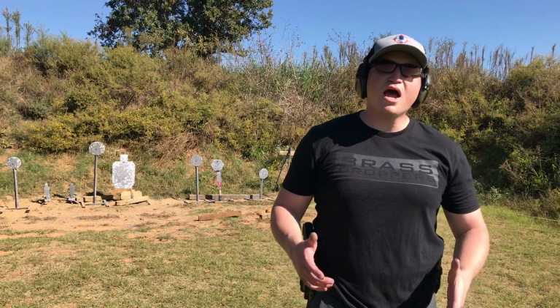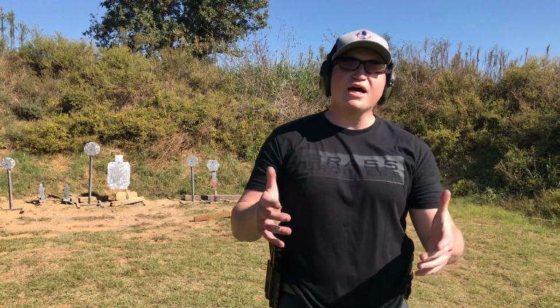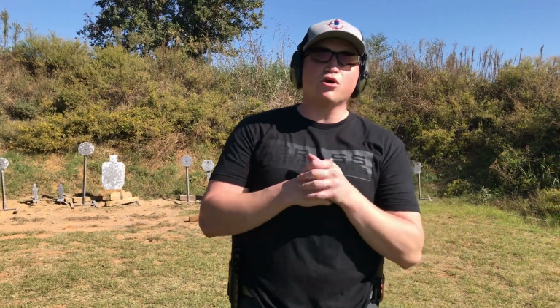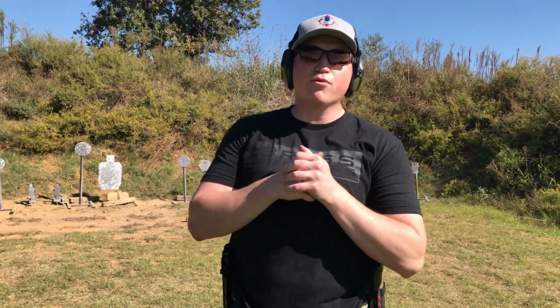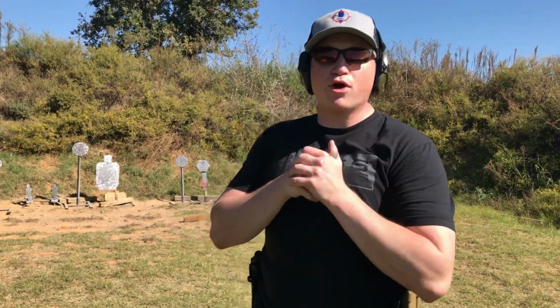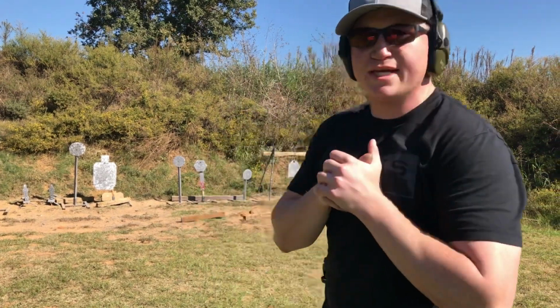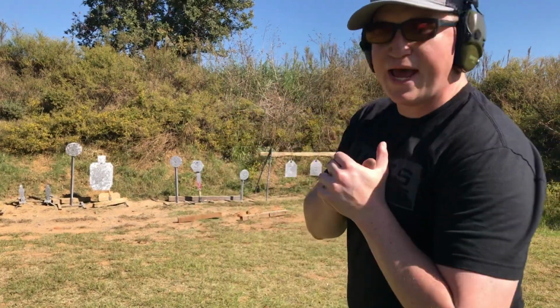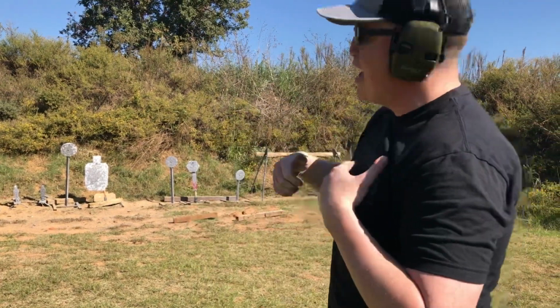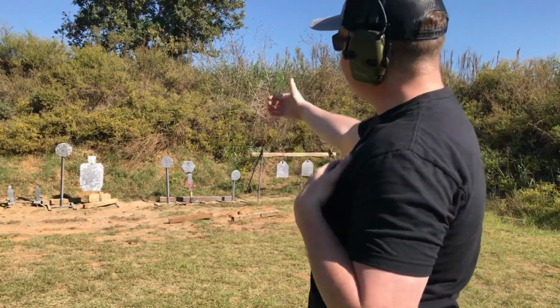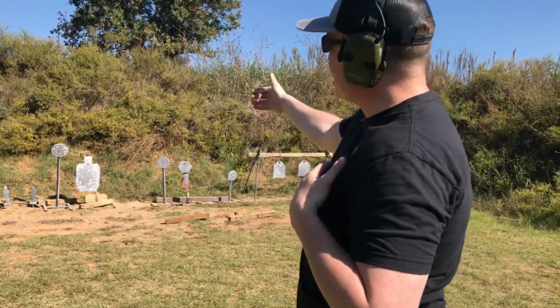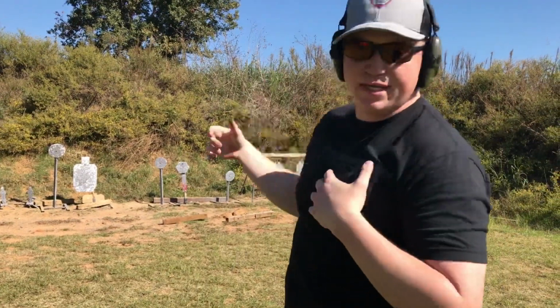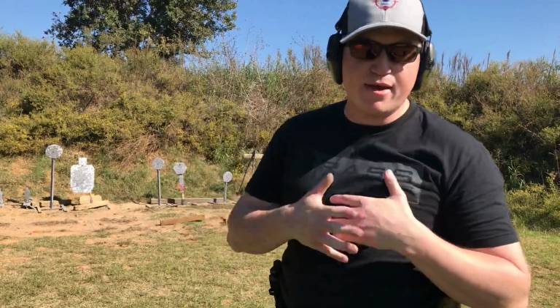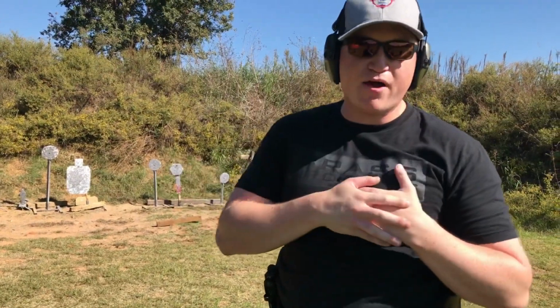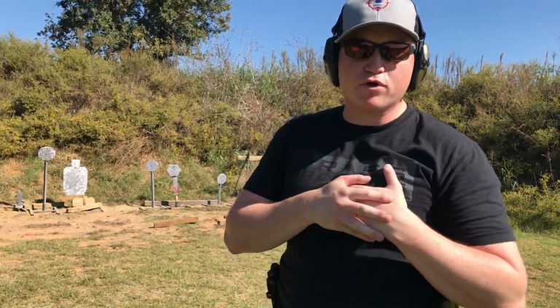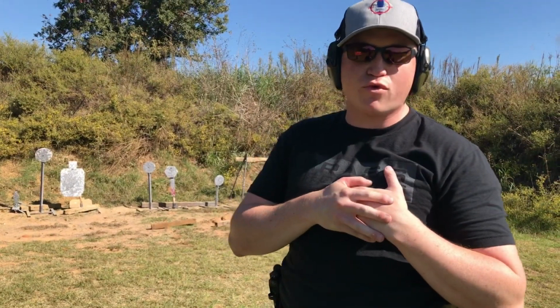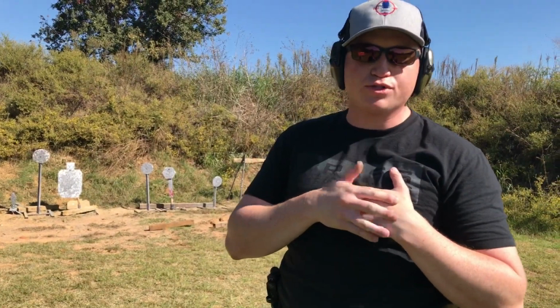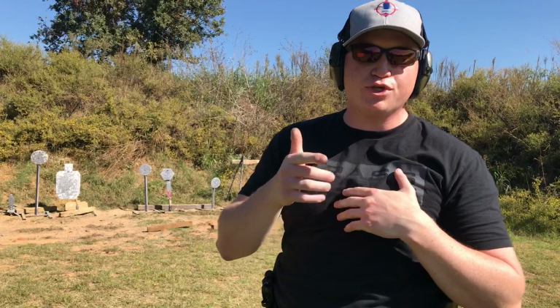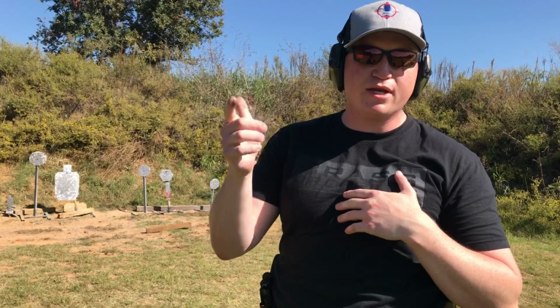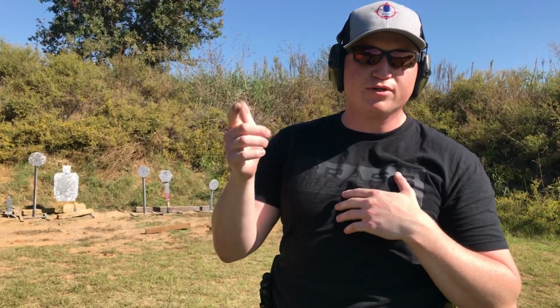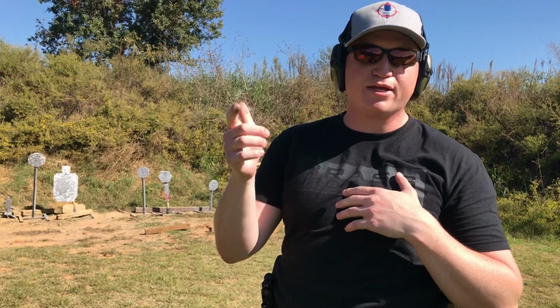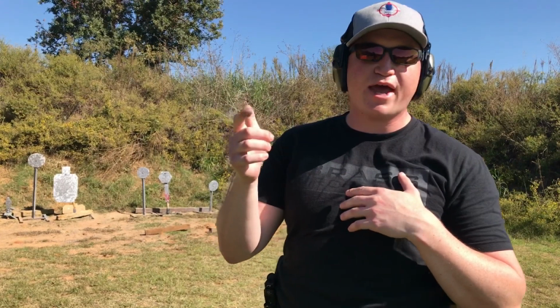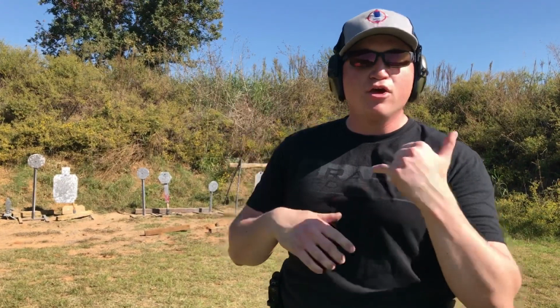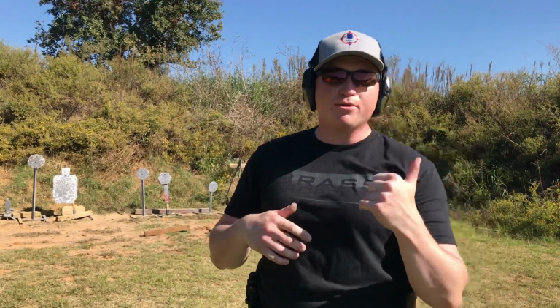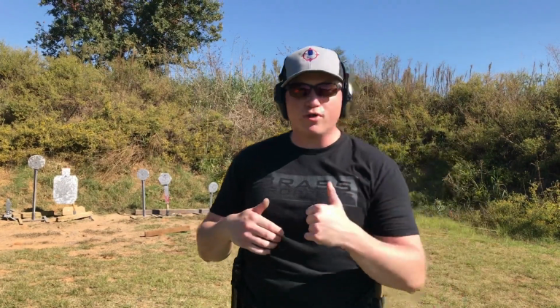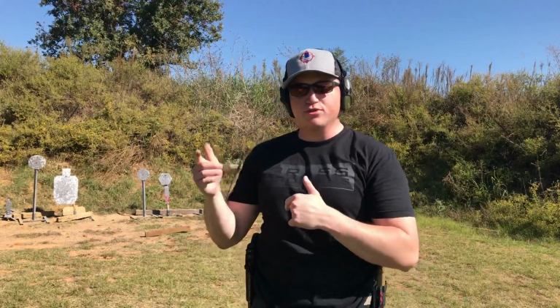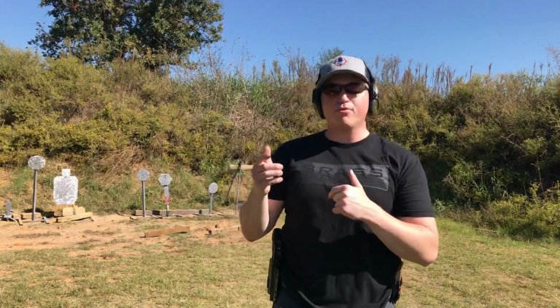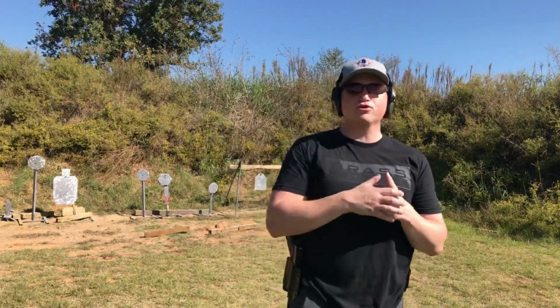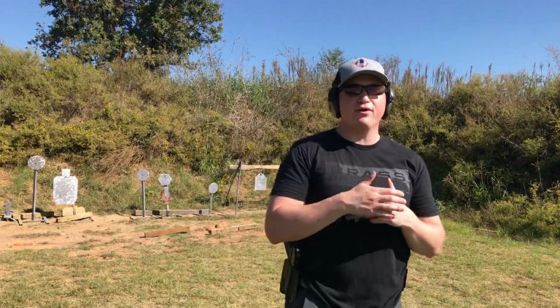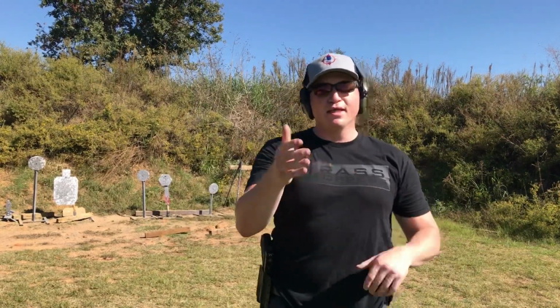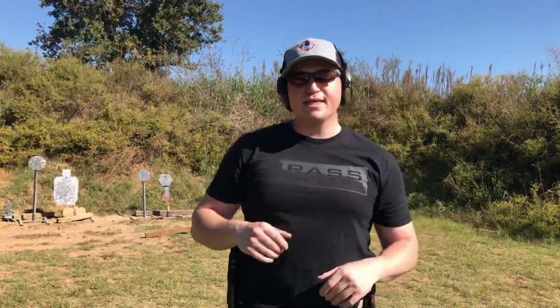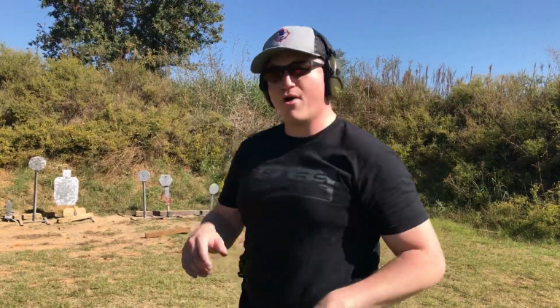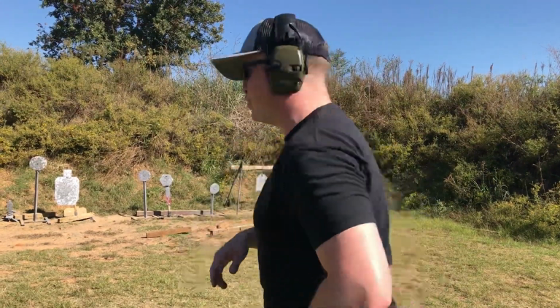Hey guys, Sarge here. What we're going to see today is if I can get my first draw to shoot in under a second. So I'll be drawing the pistol and shoot my first round. Let's see how I do.